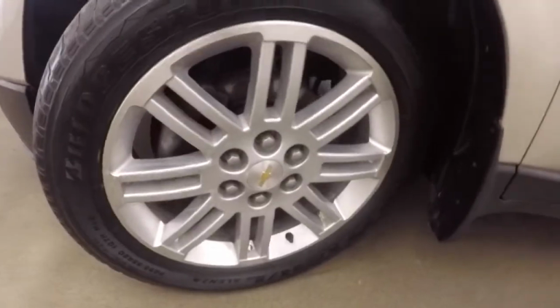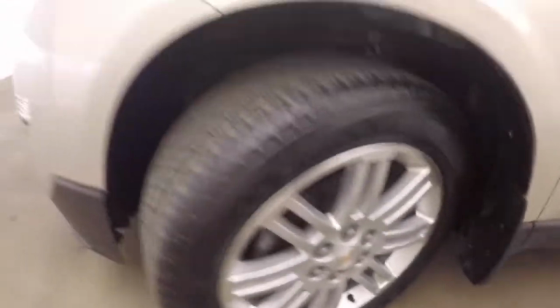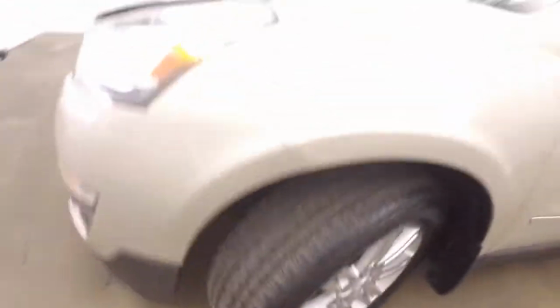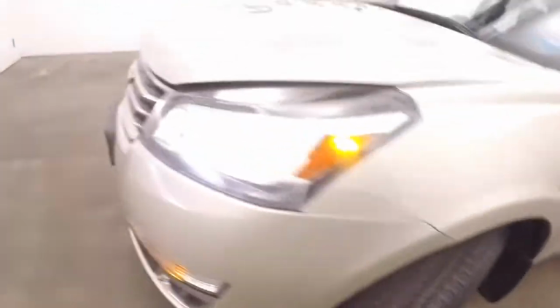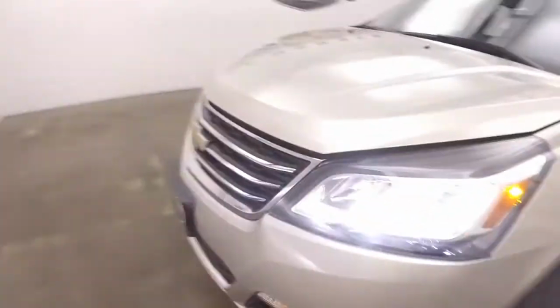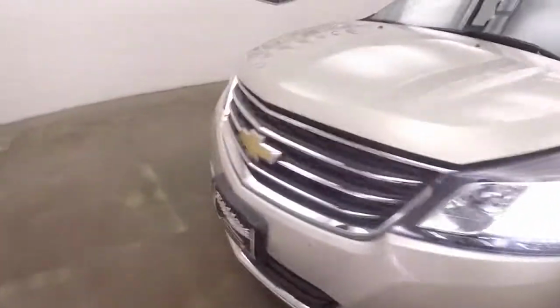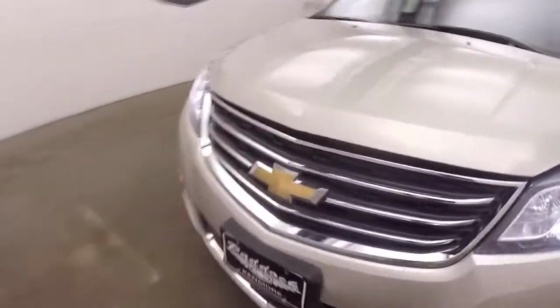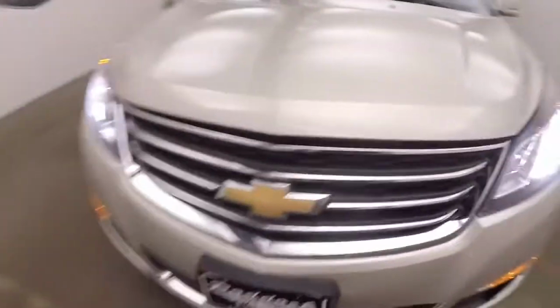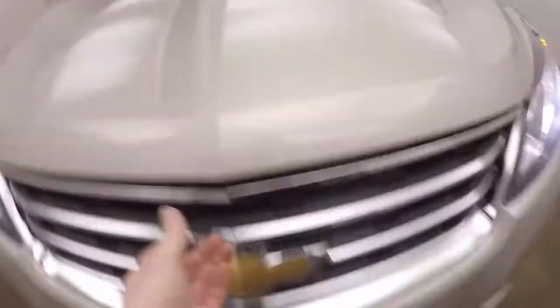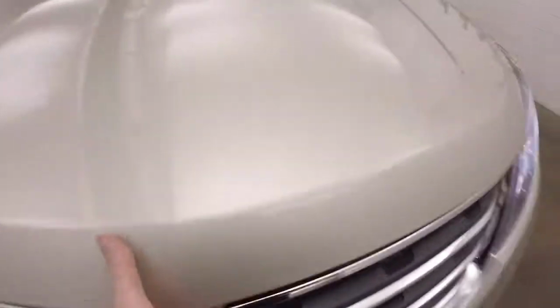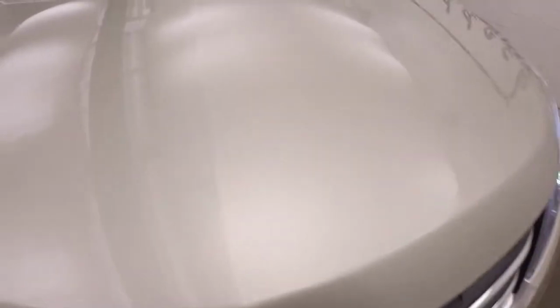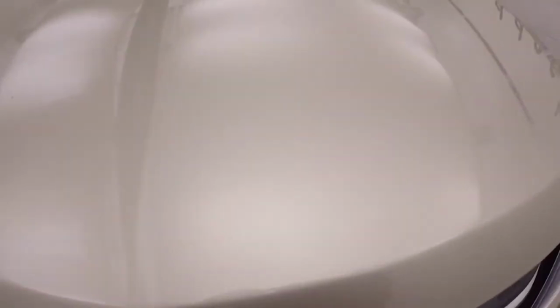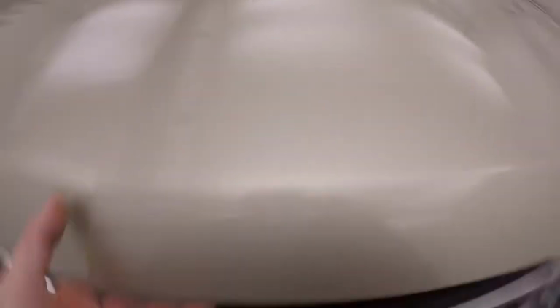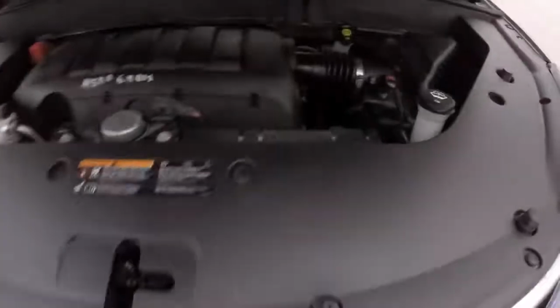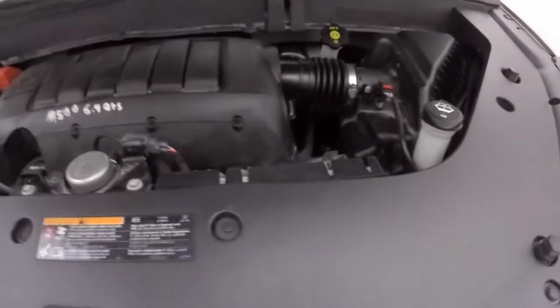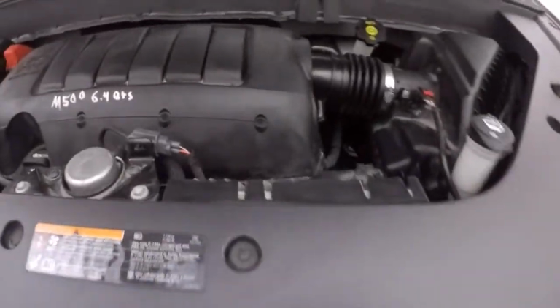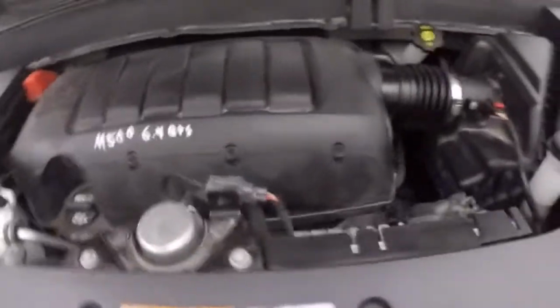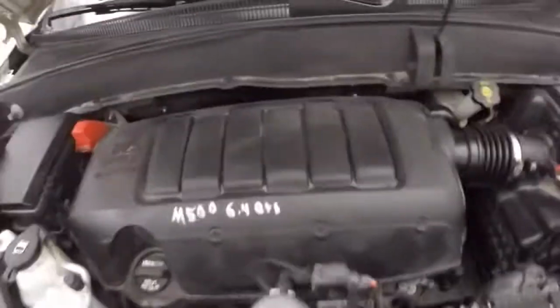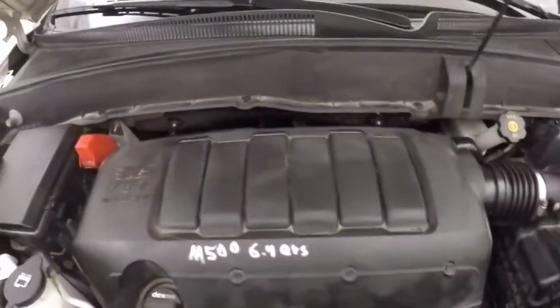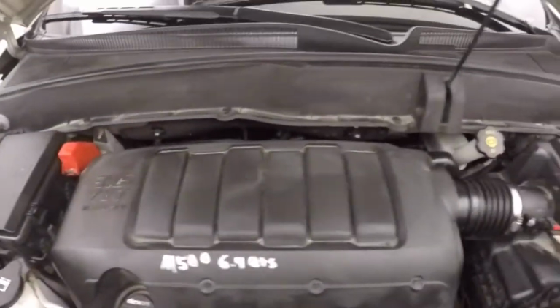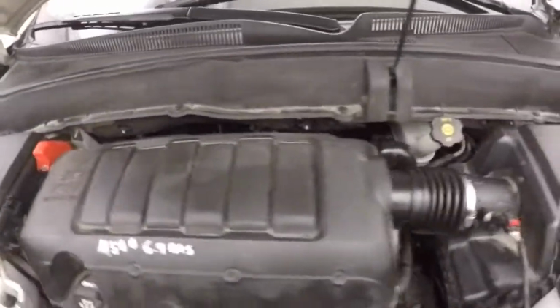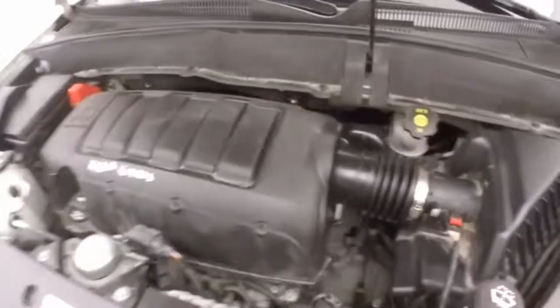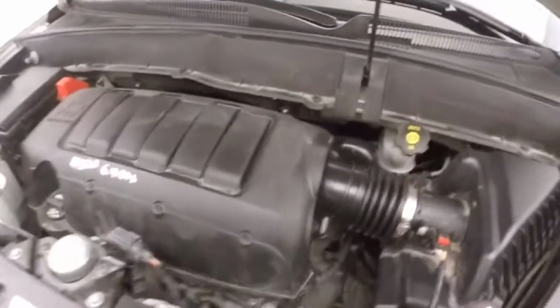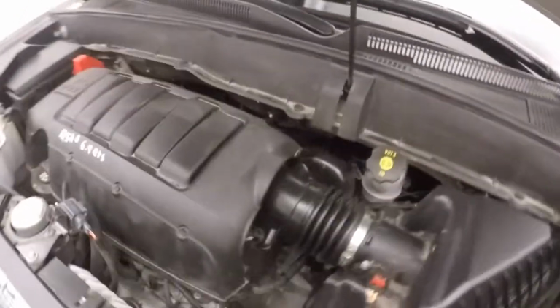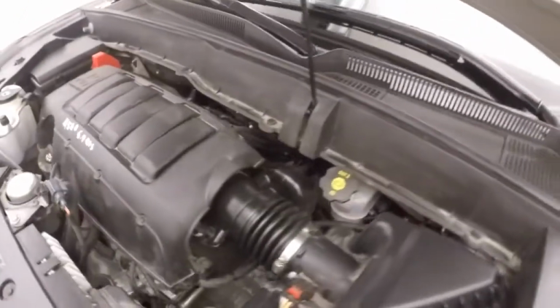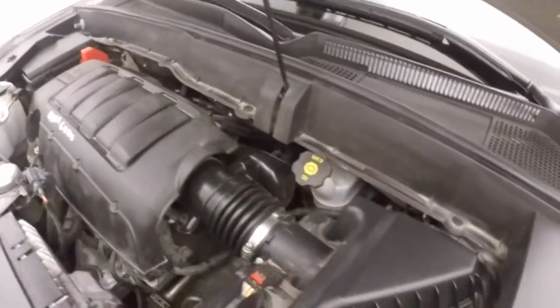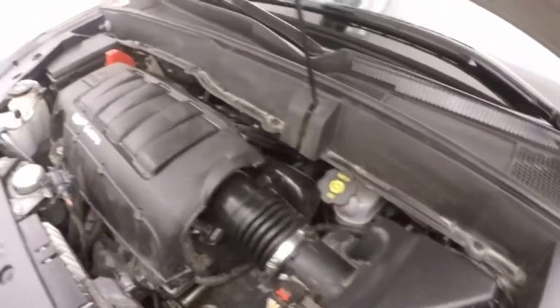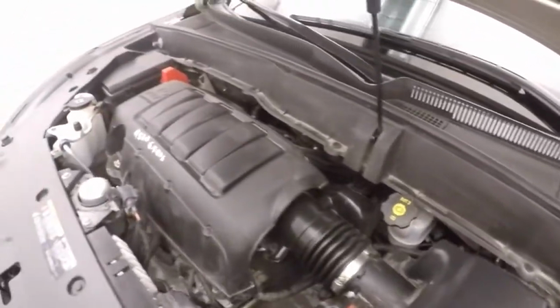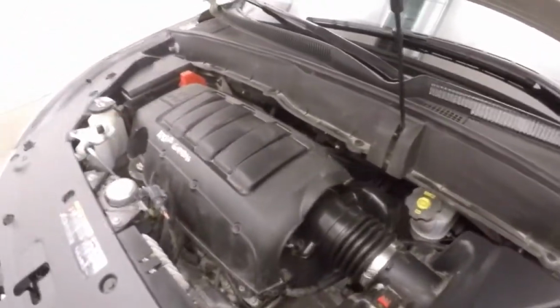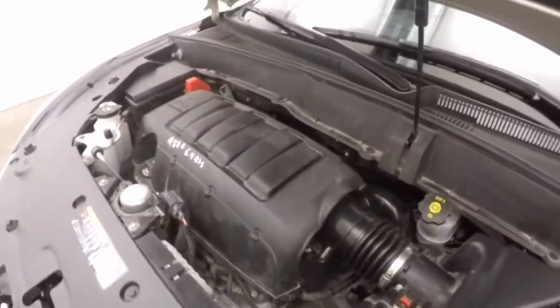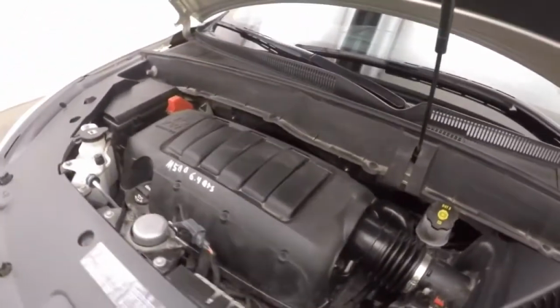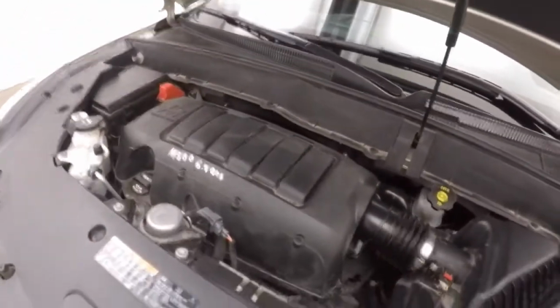Nice alloy wheels. Let's look under the hood. Nice and smooth — there's good gas mileage and plenty of power.